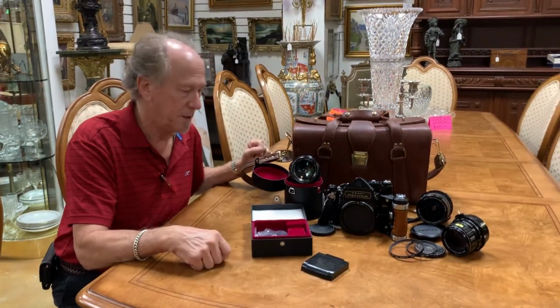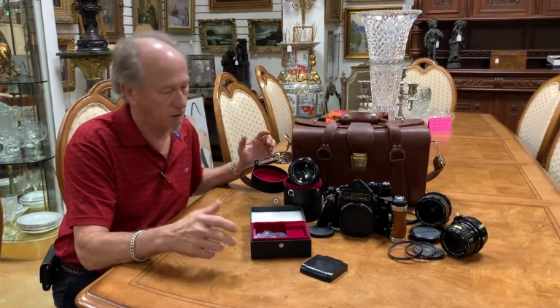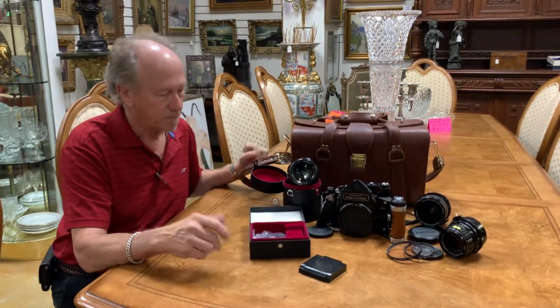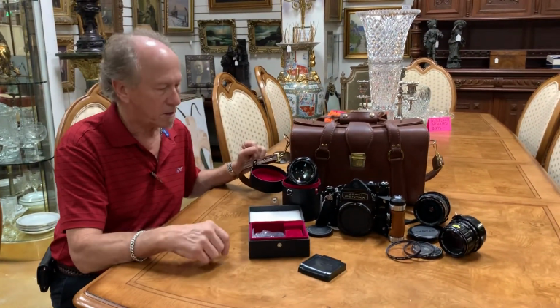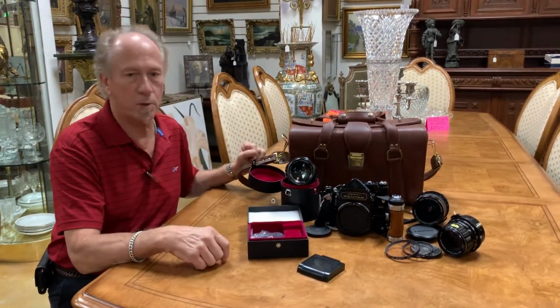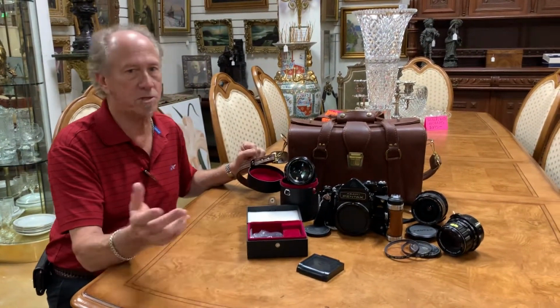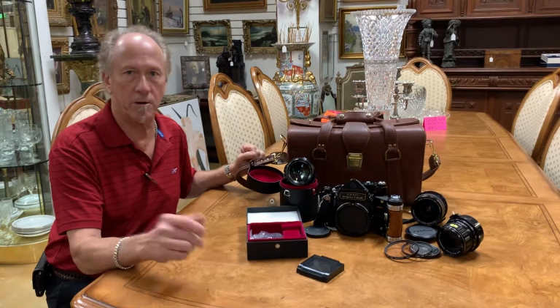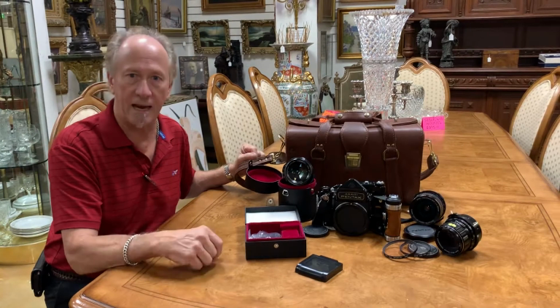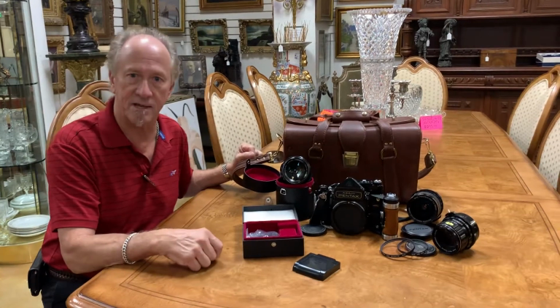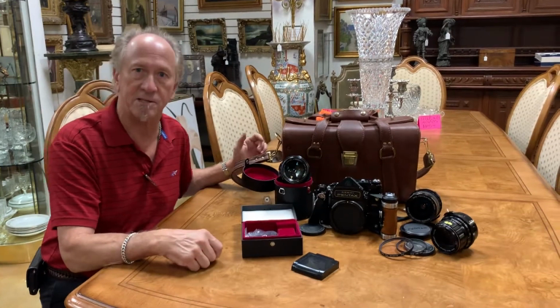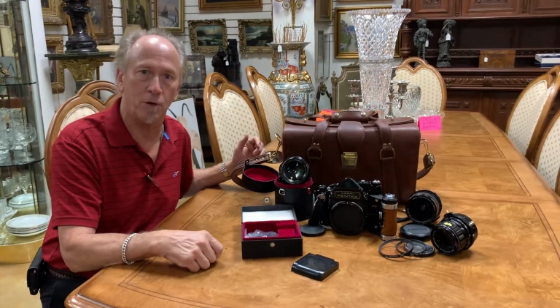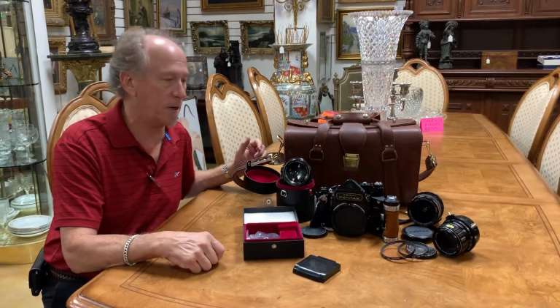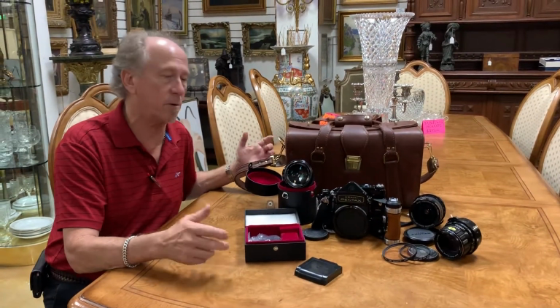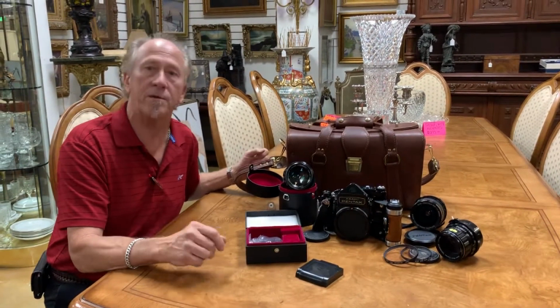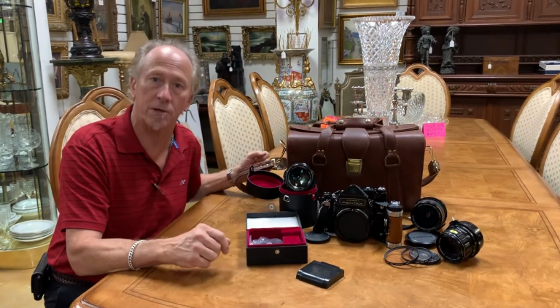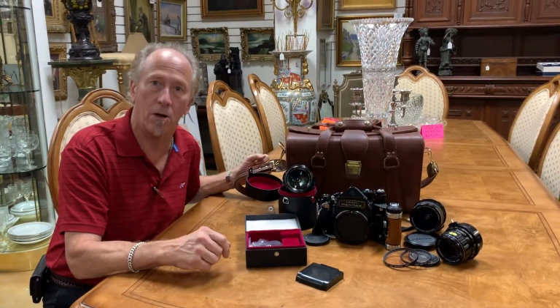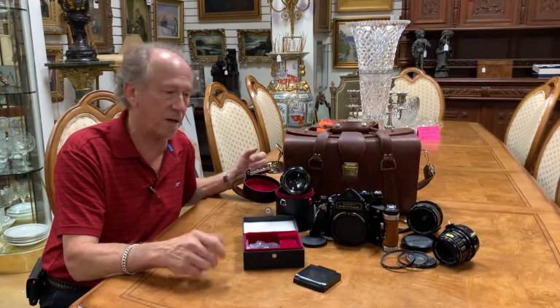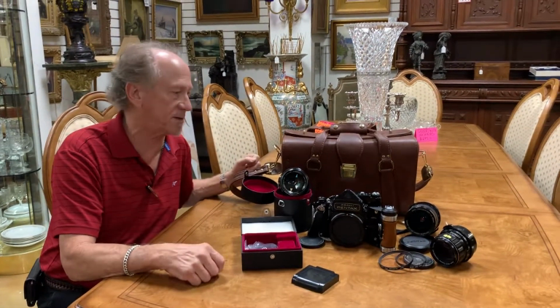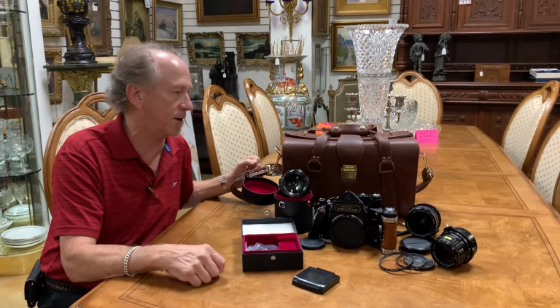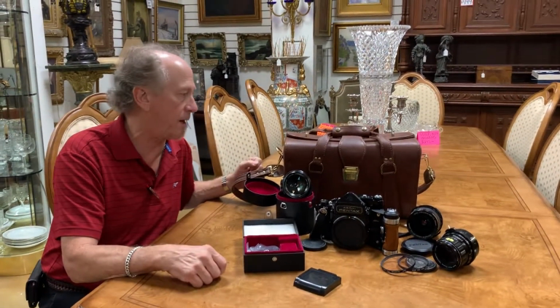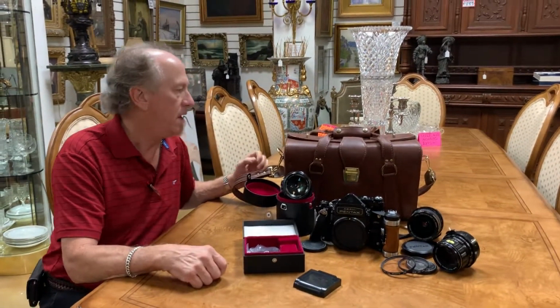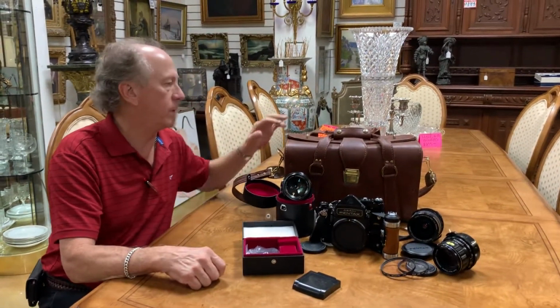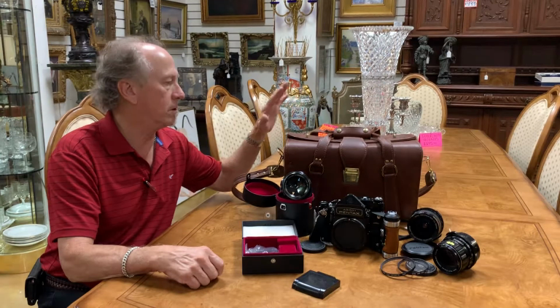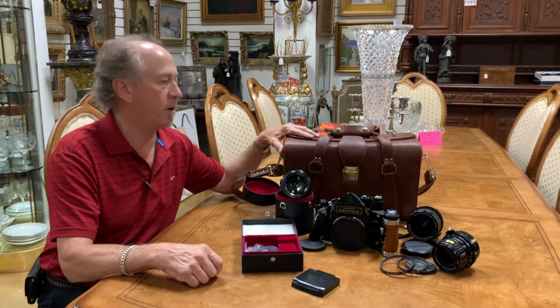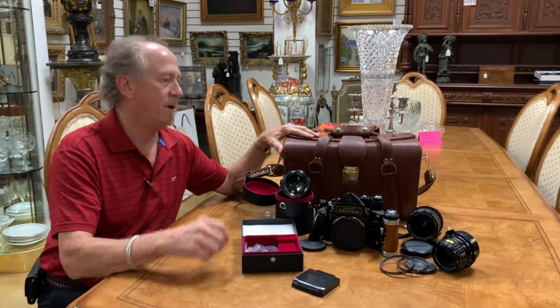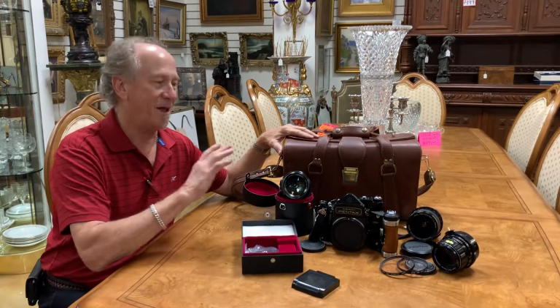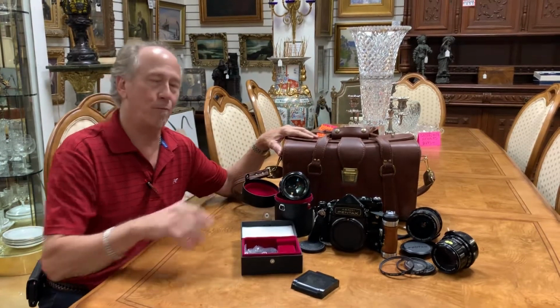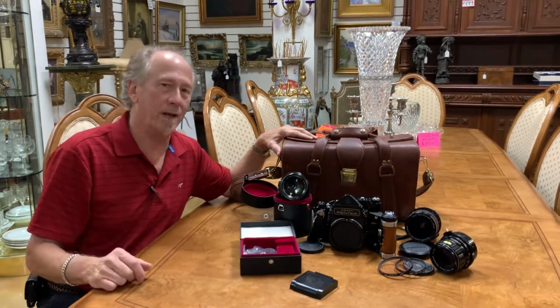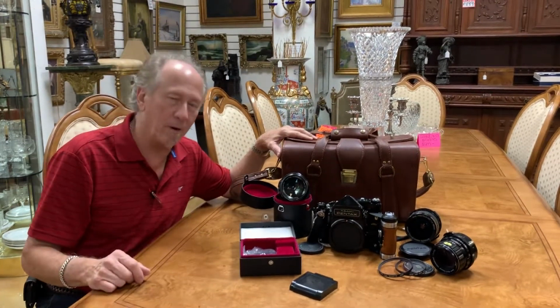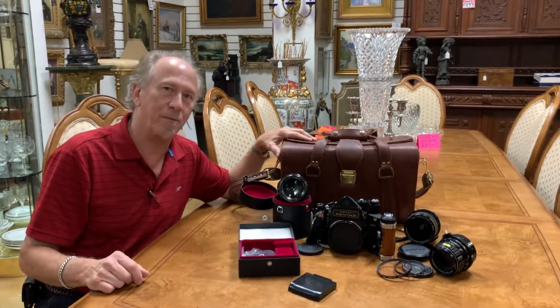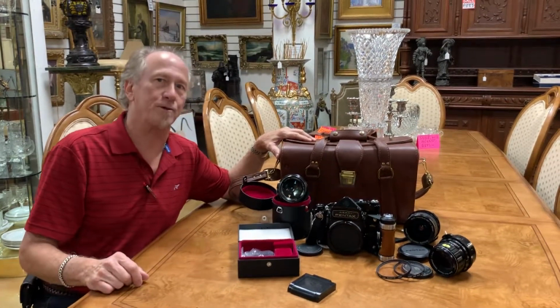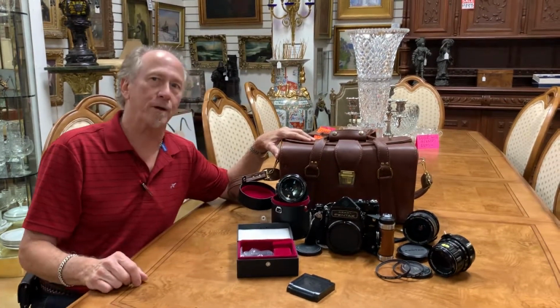Come to us here at Gannon's Antiques in Fort Myers, or give us a call or contact us online, and we will hook you up in a really, really professional rig.